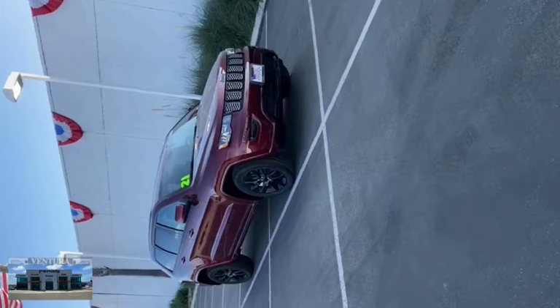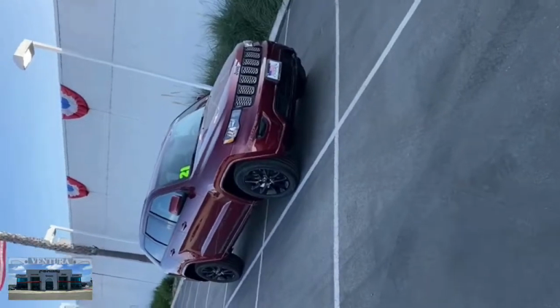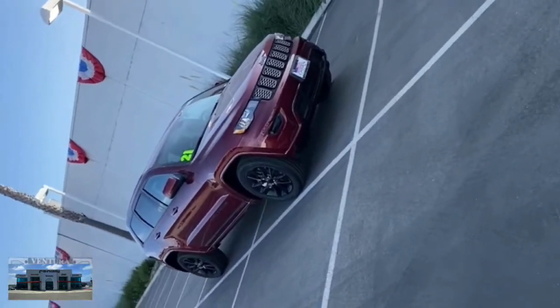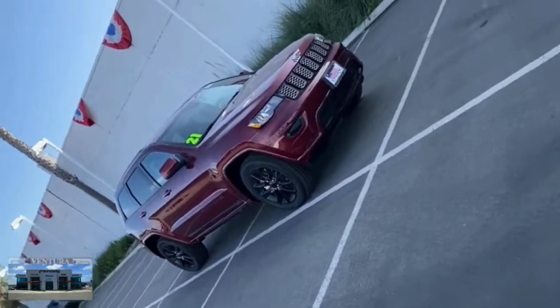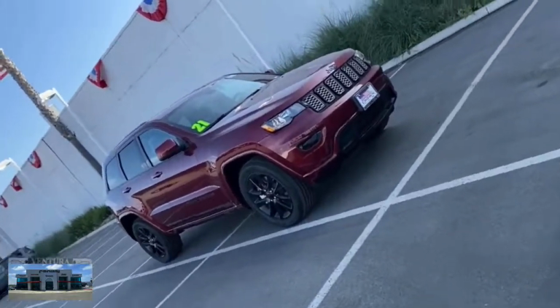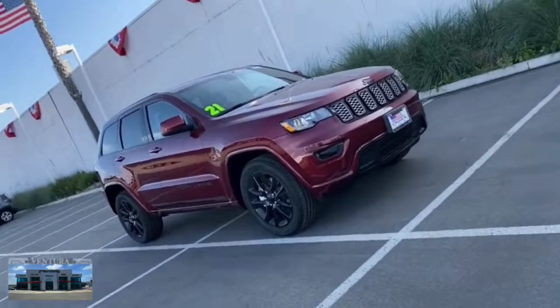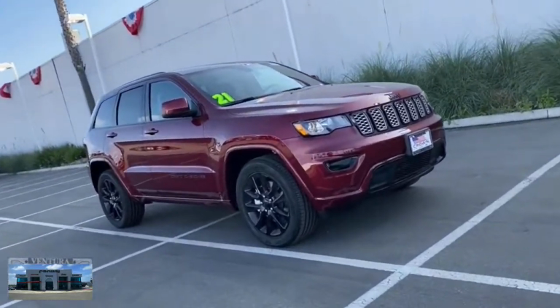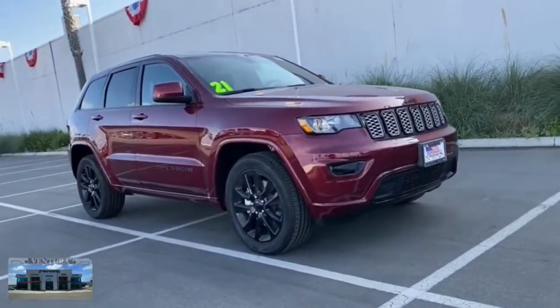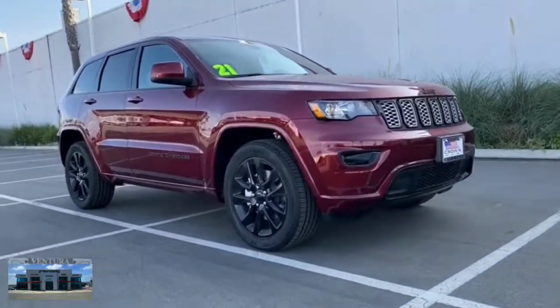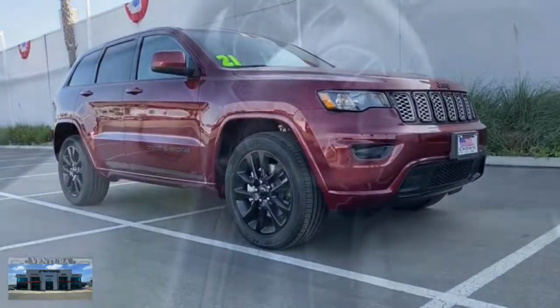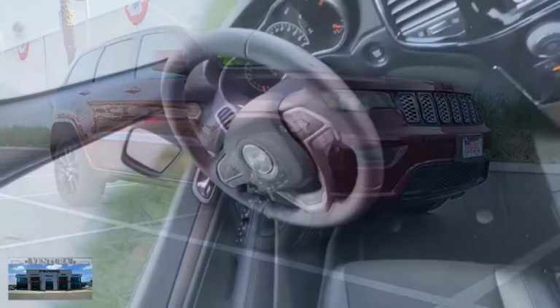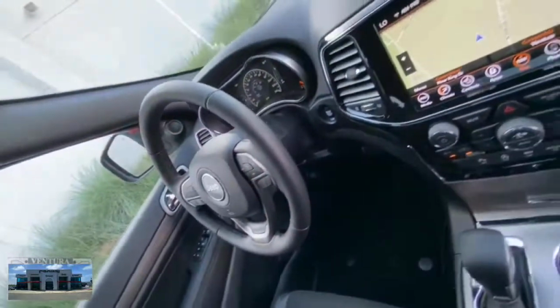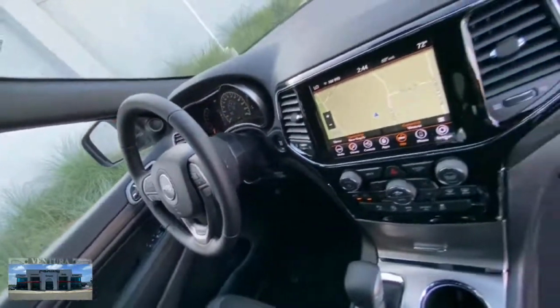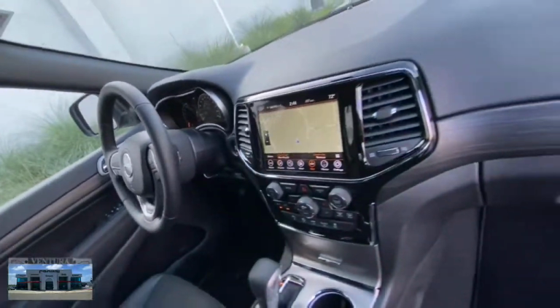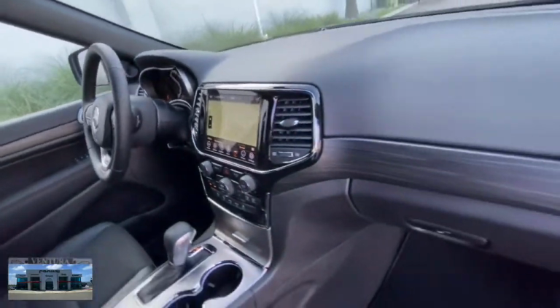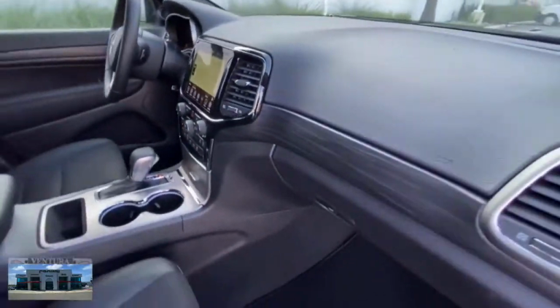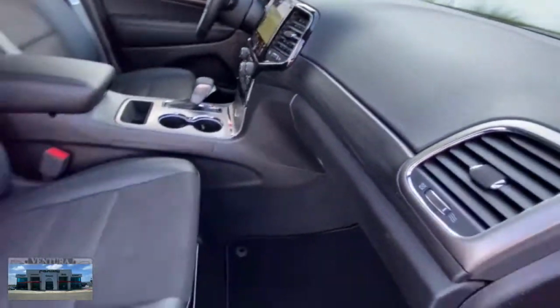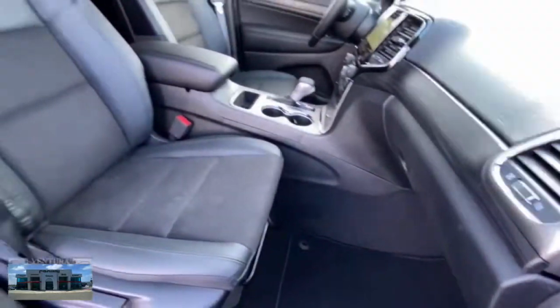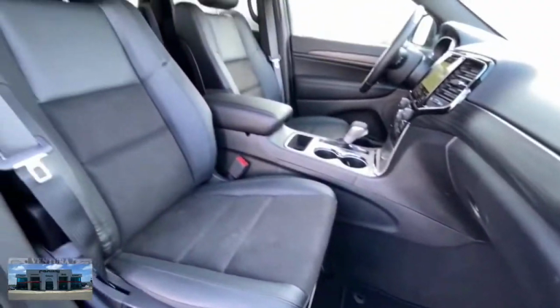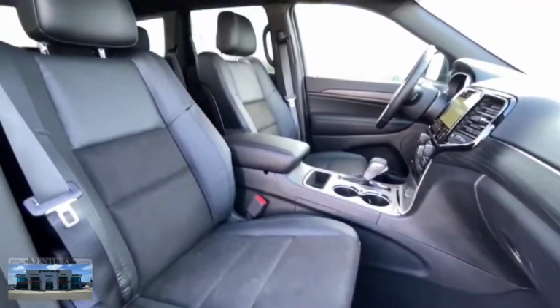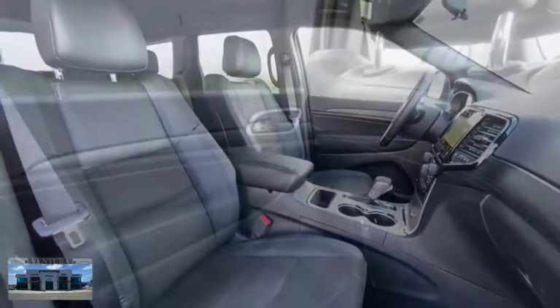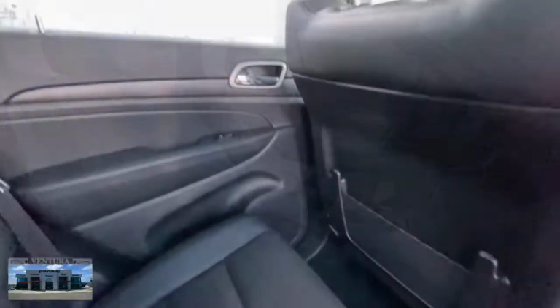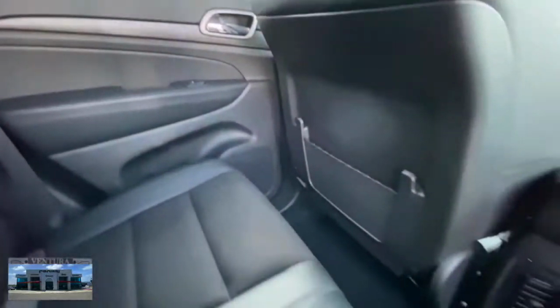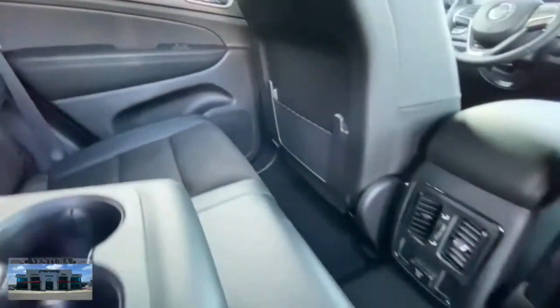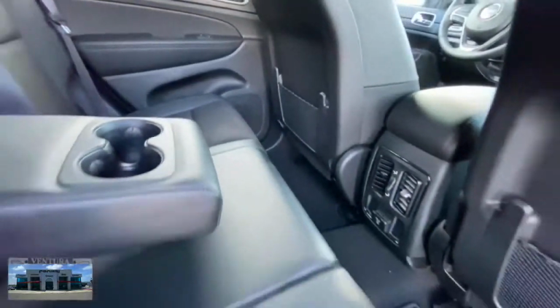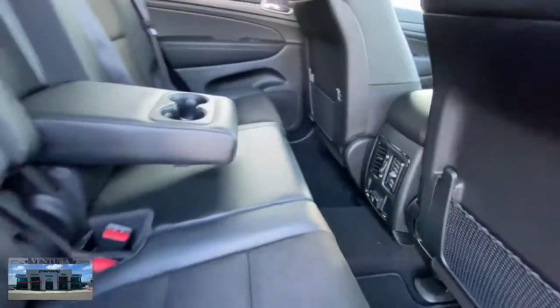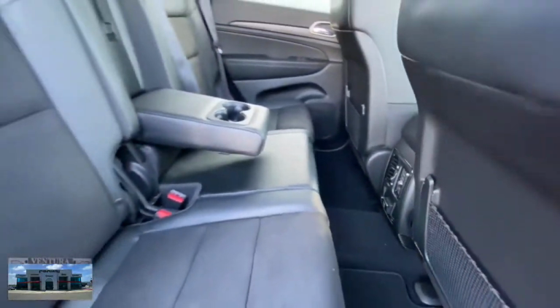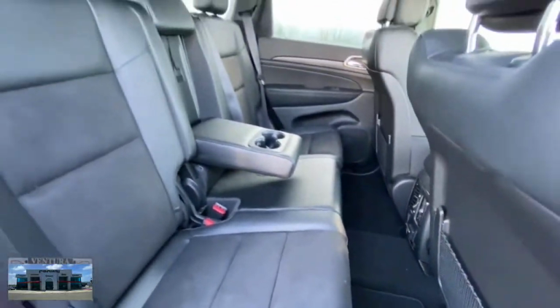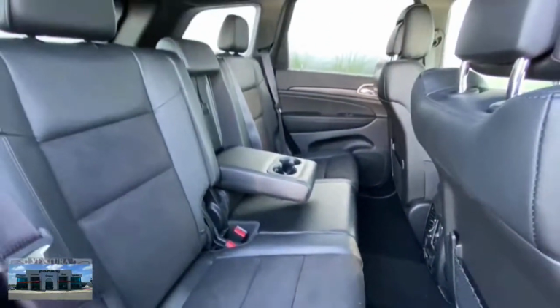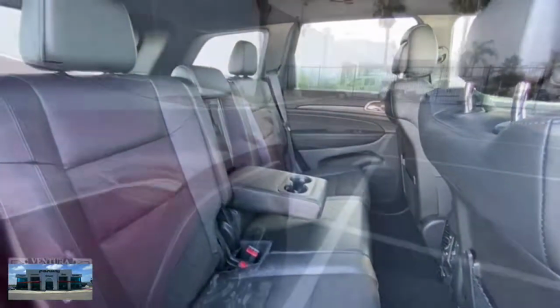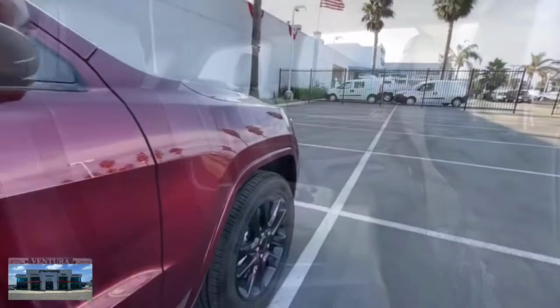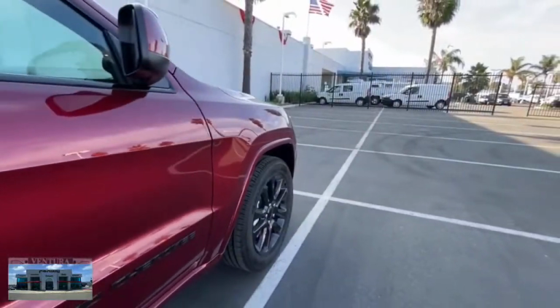Get a feel for the 2021 Jeep Grand Cherokee. The Grand Cherokee keeps you safe, connected, and entertained while you explore your world in confidence and refined luxury. These are just some of the great options this vehicle comes with.